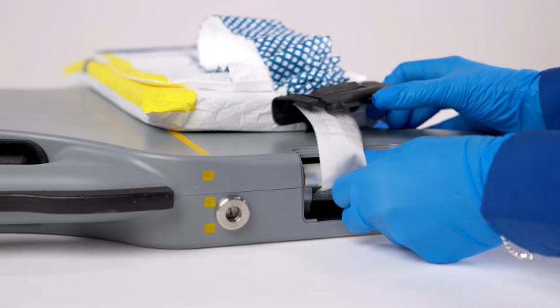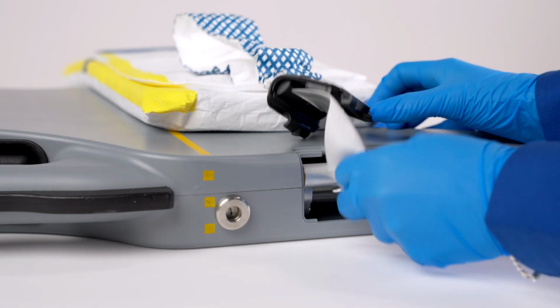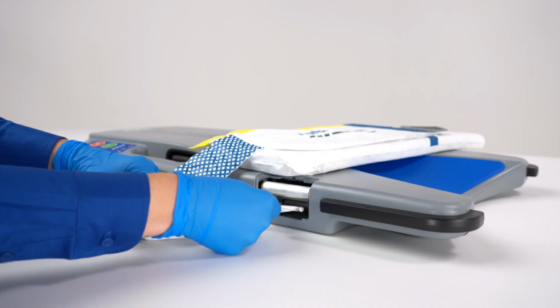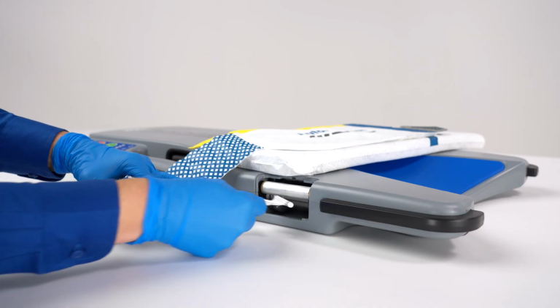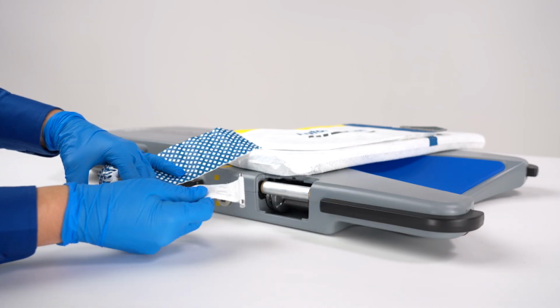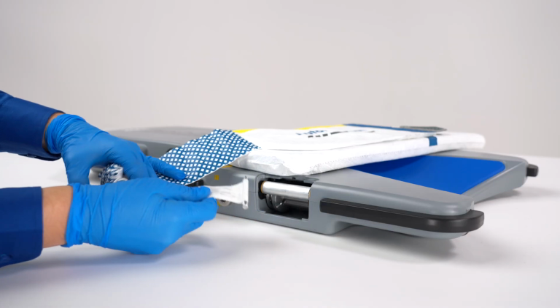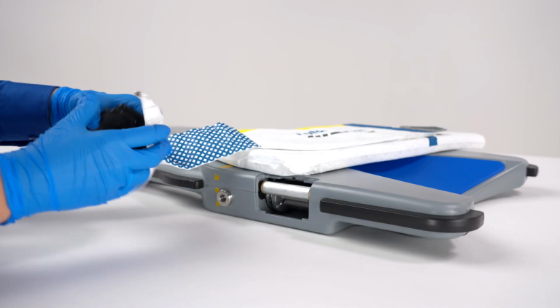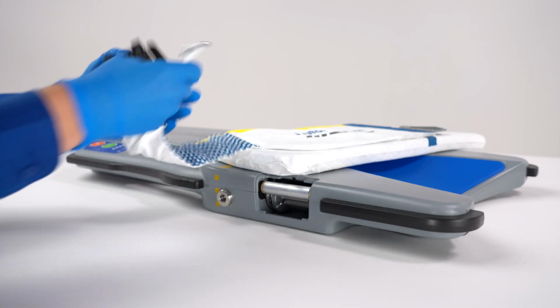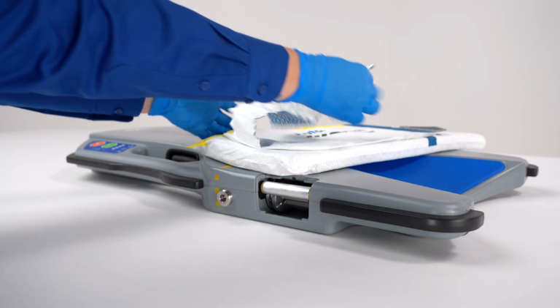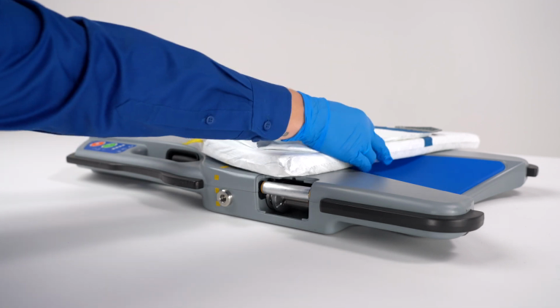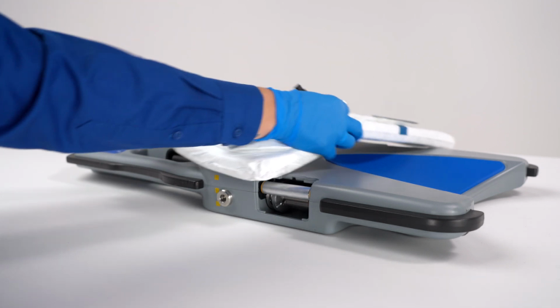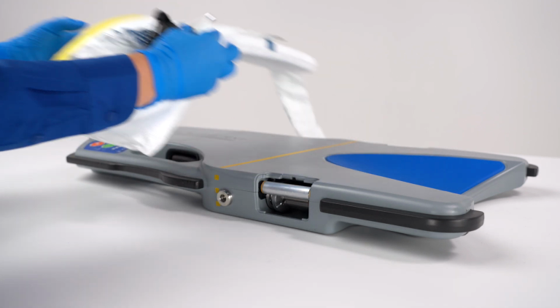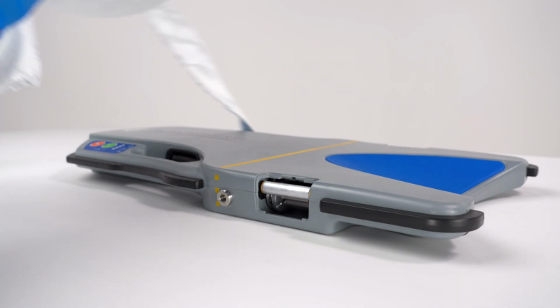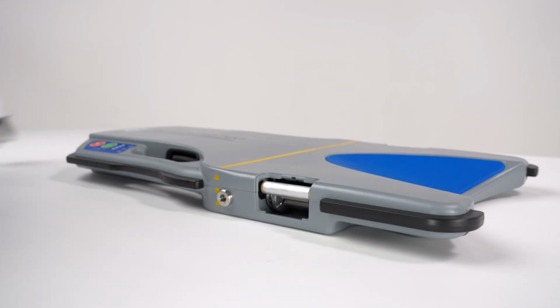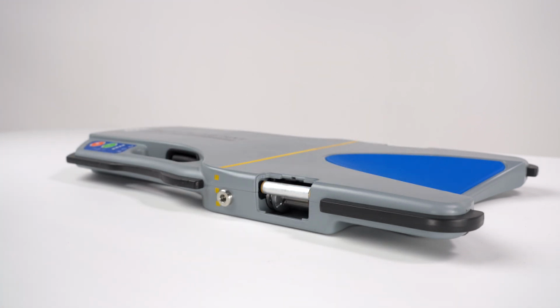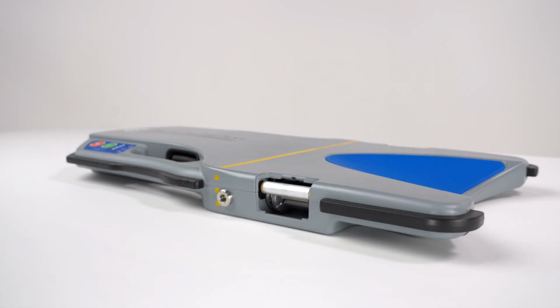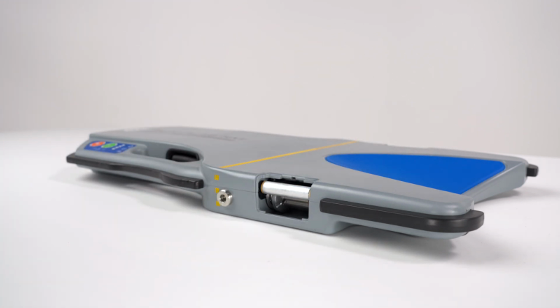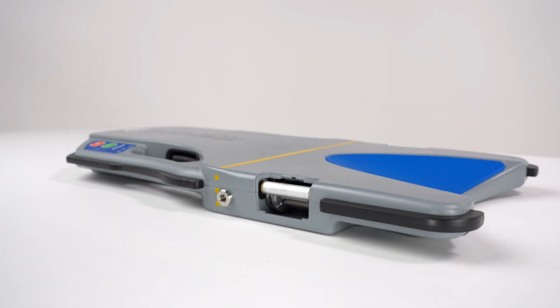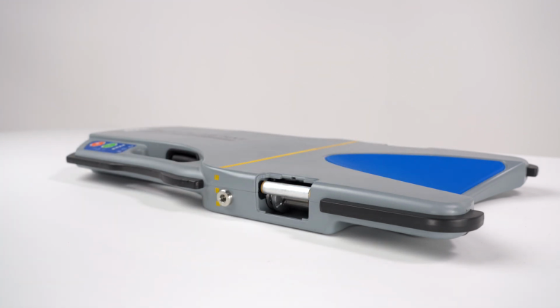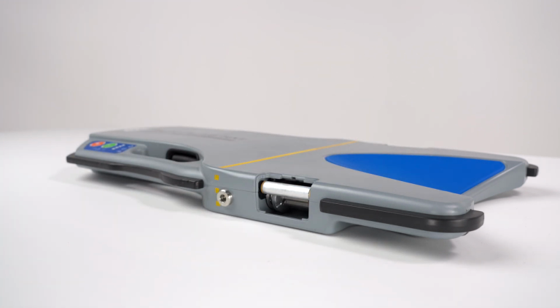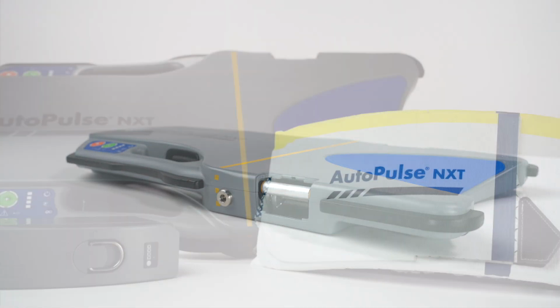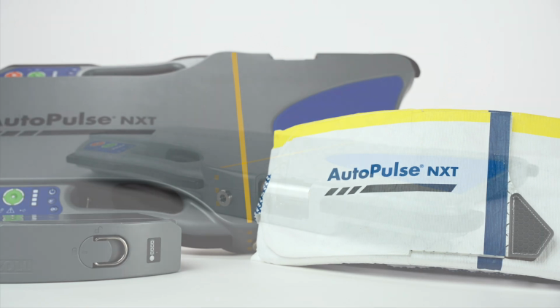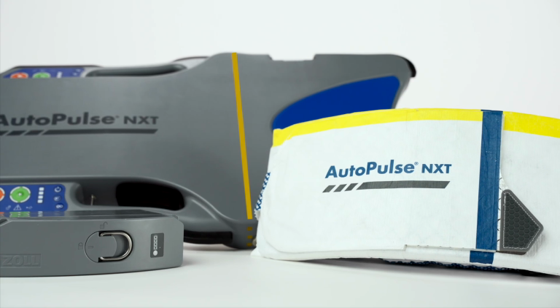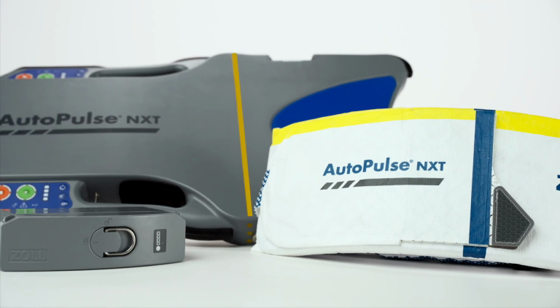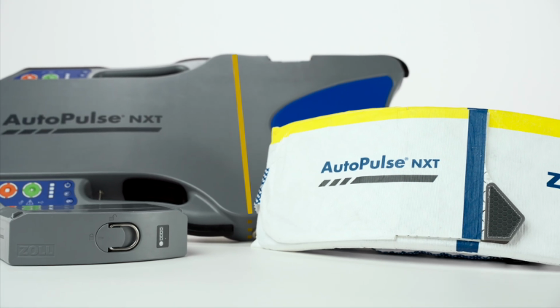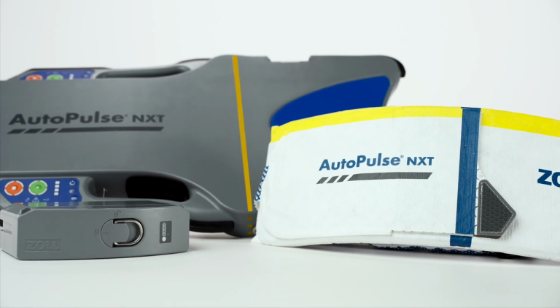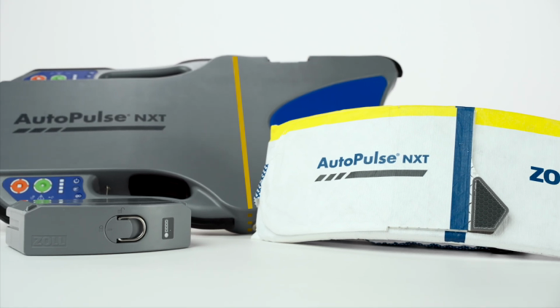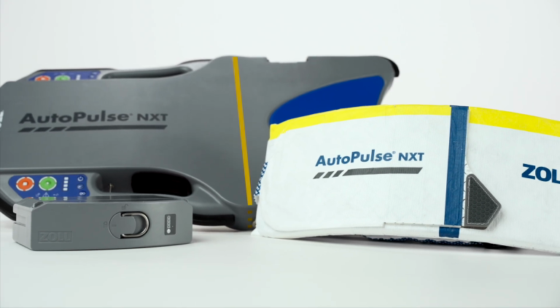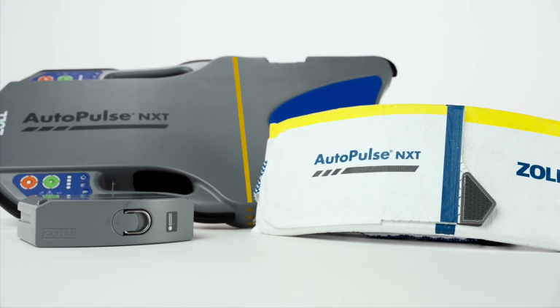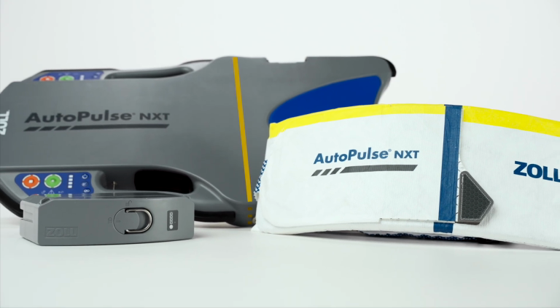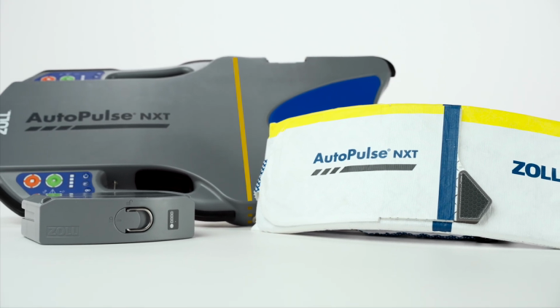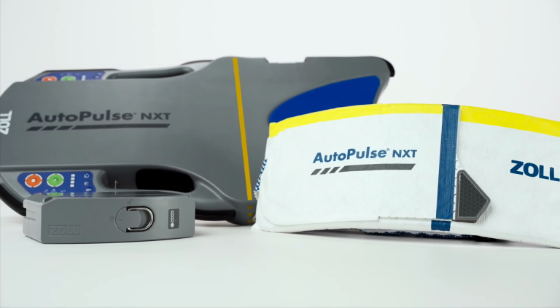Pull on the band to remove it from the platform. Repeat these steps on the other side. Discard the band as biohazard waste. We have now reviewed how to install and remove the AutoPulse NXT band.